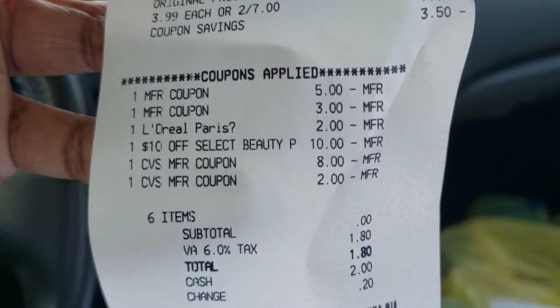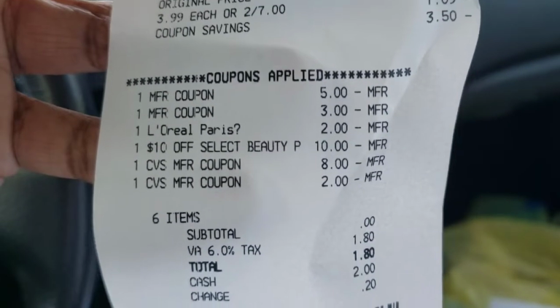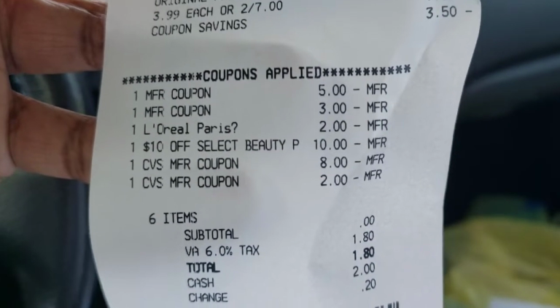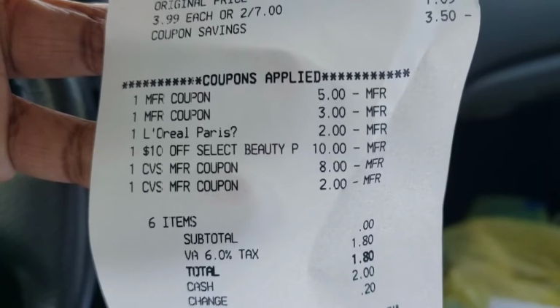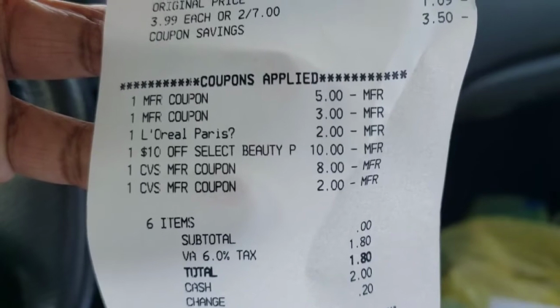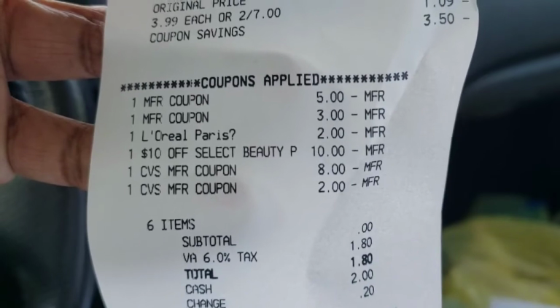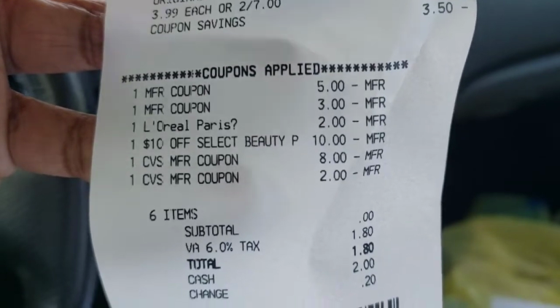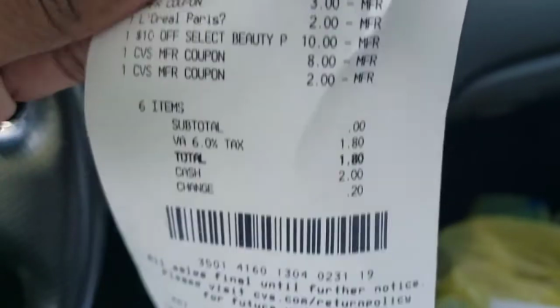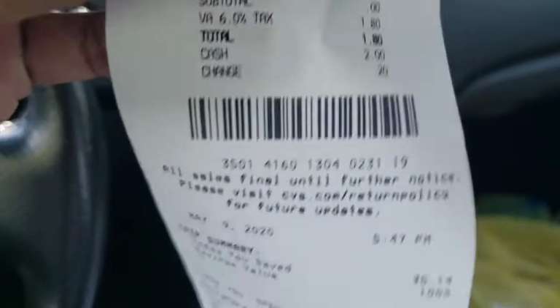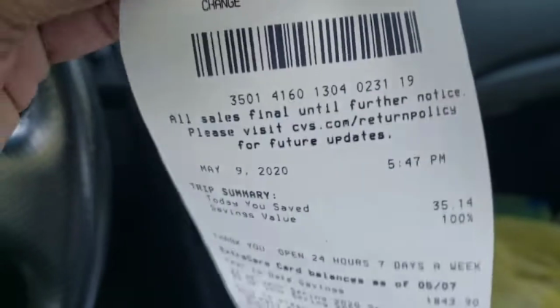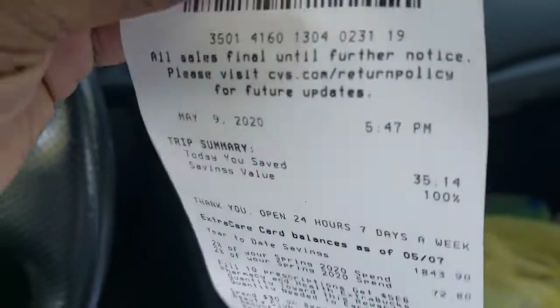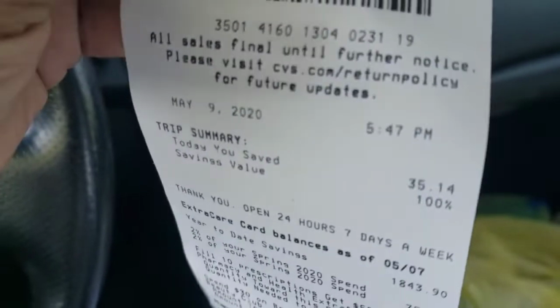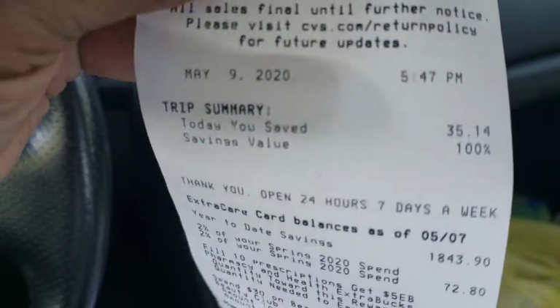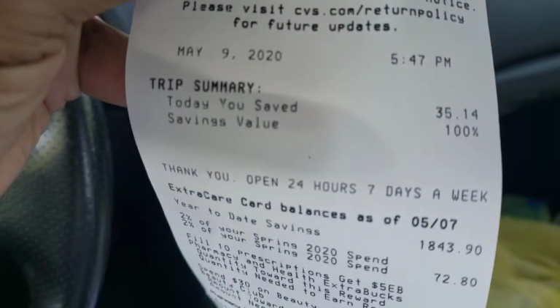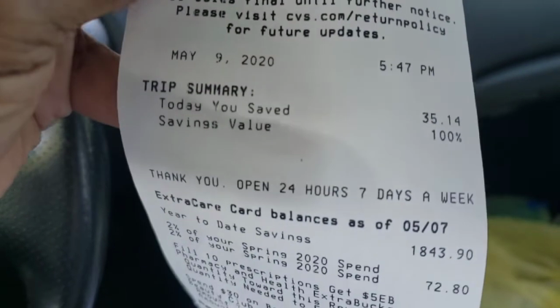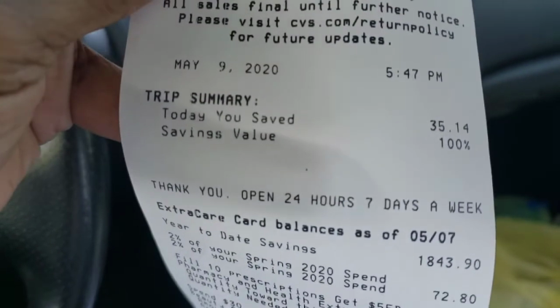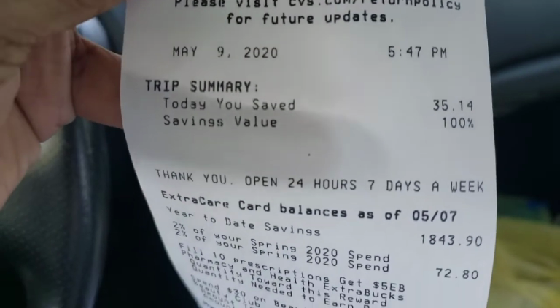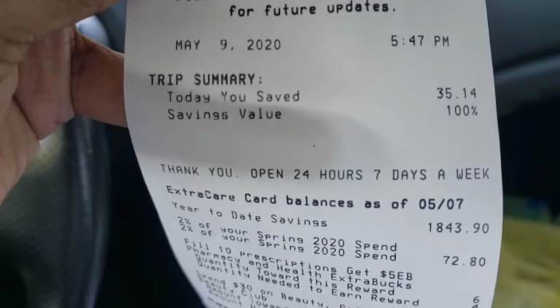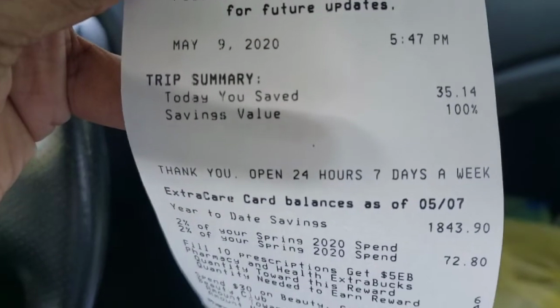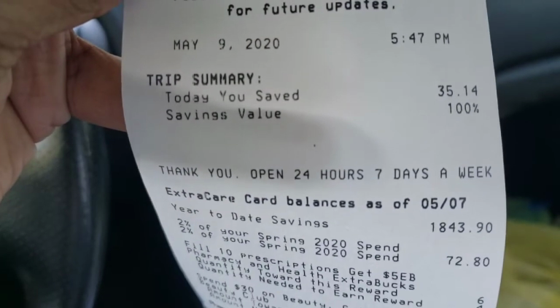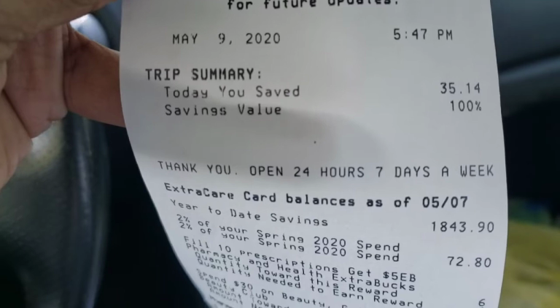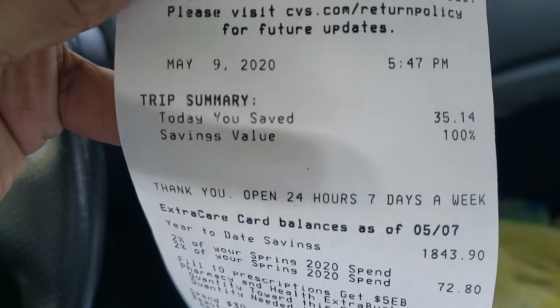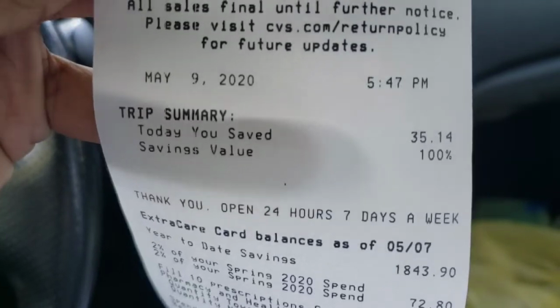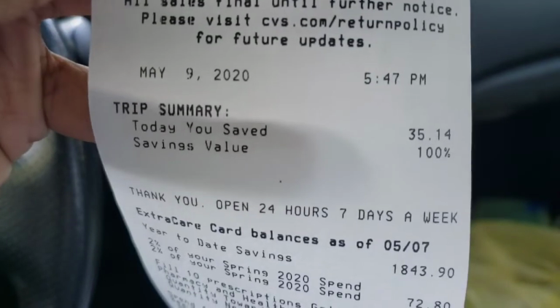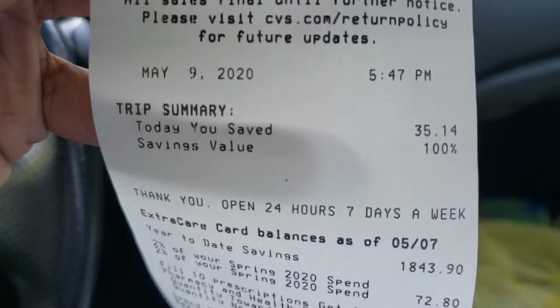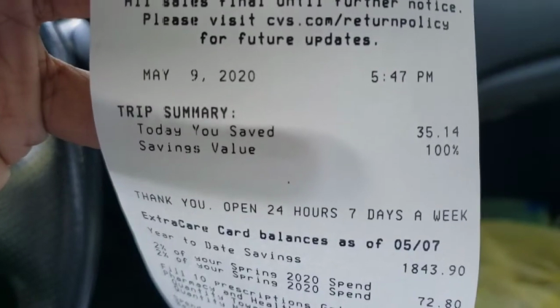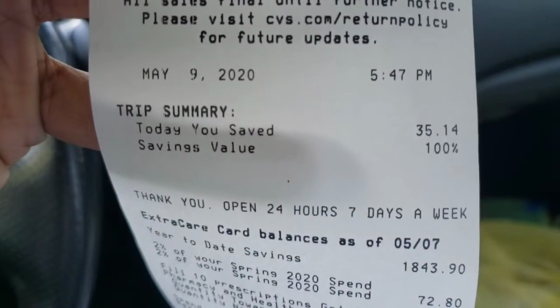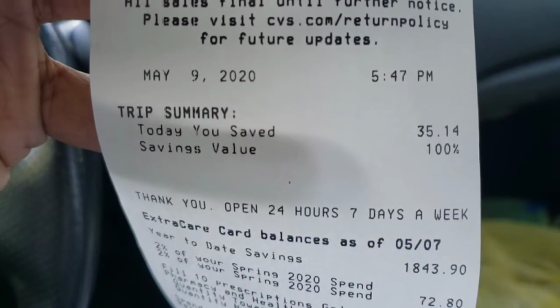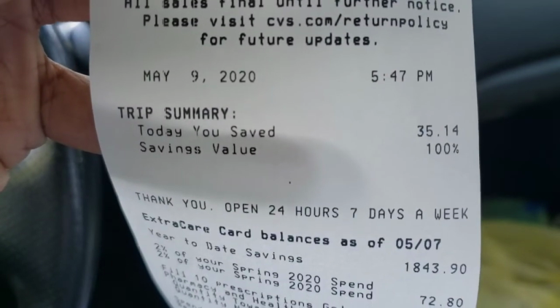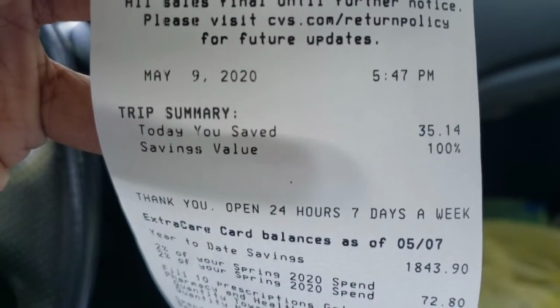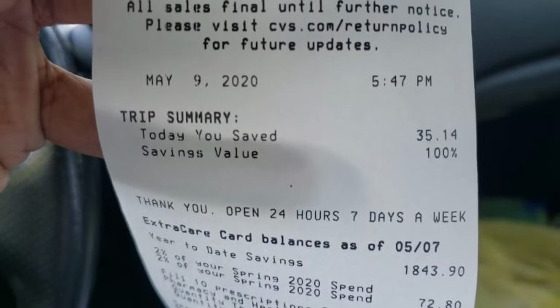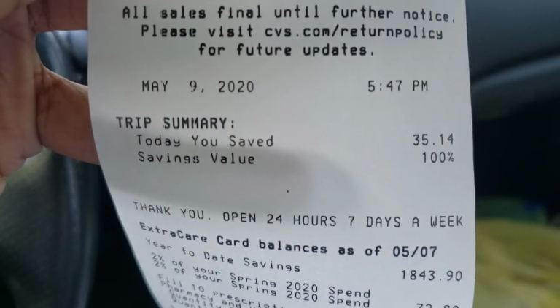I paid $1.80 in tax. That was a 100% savings. Guys, I saved $35.14.